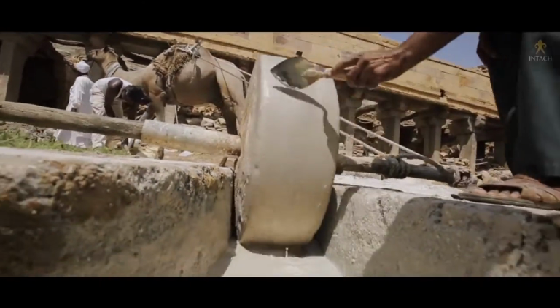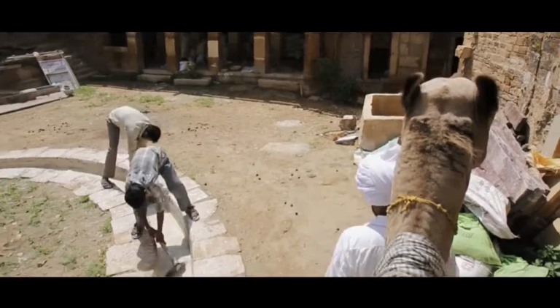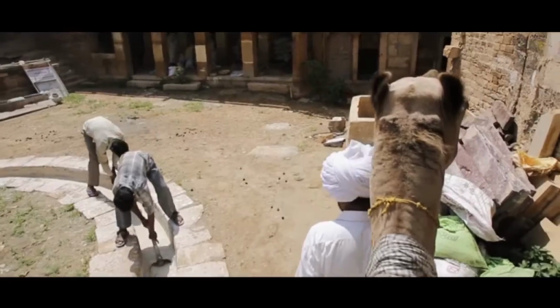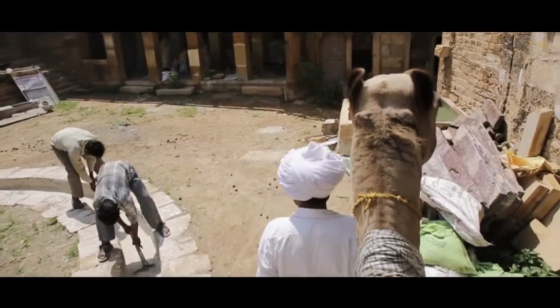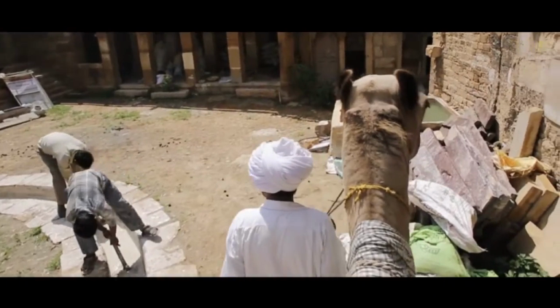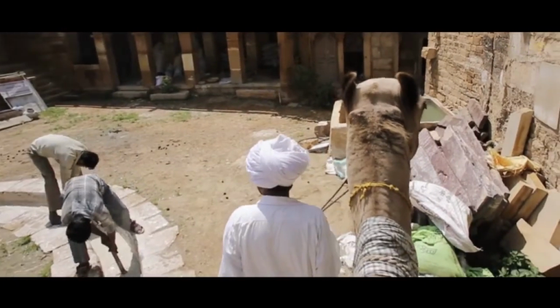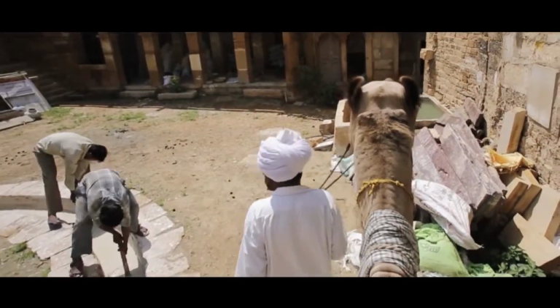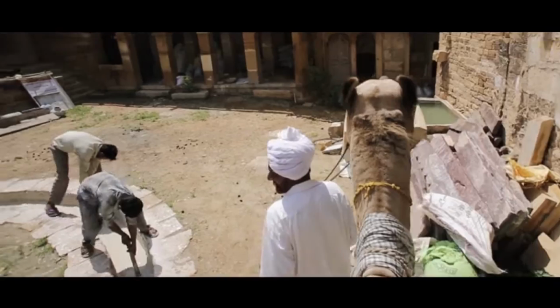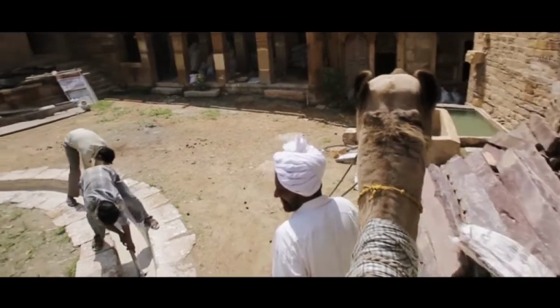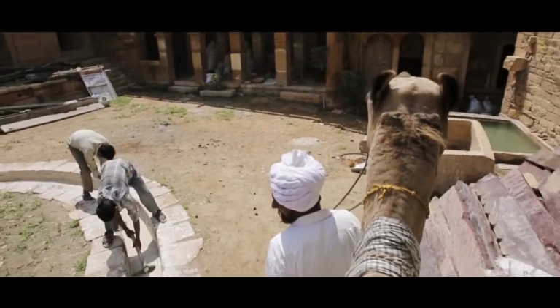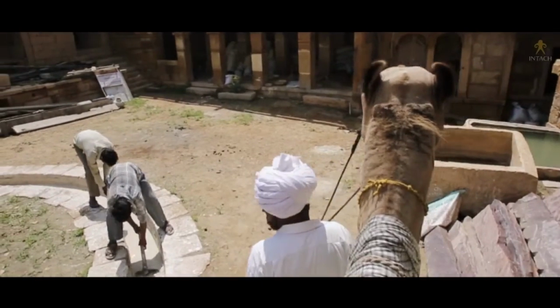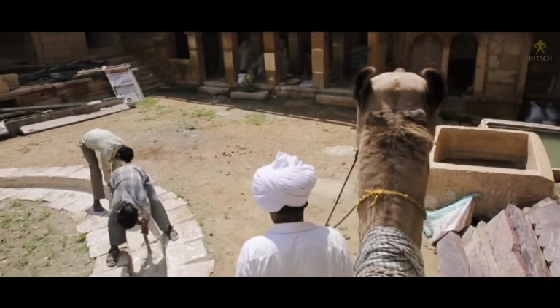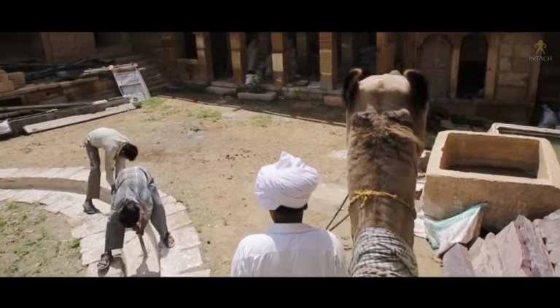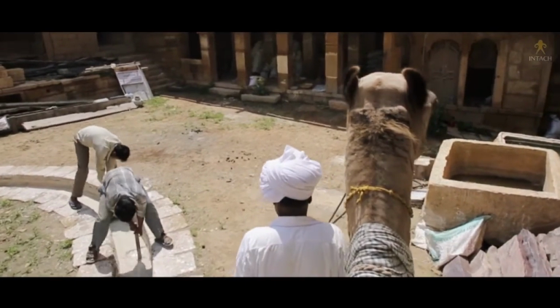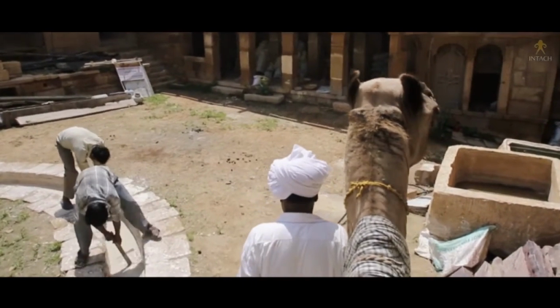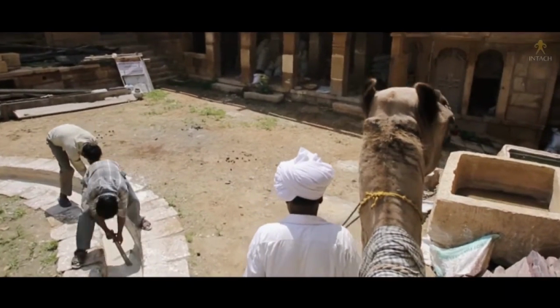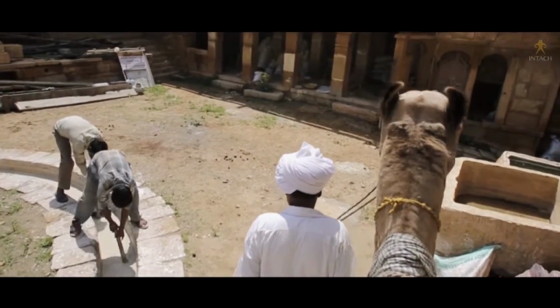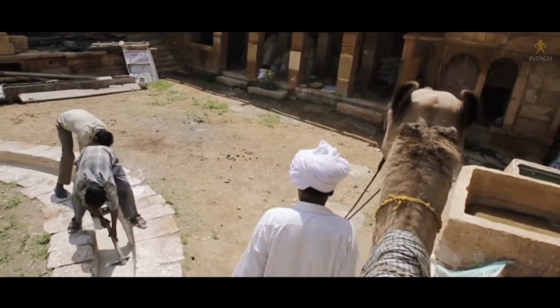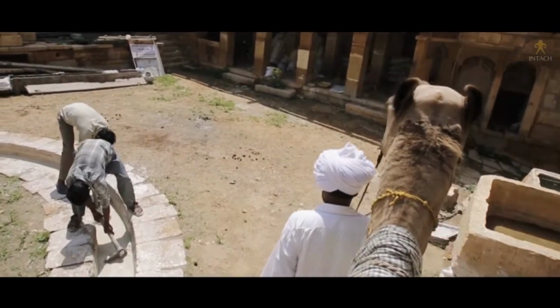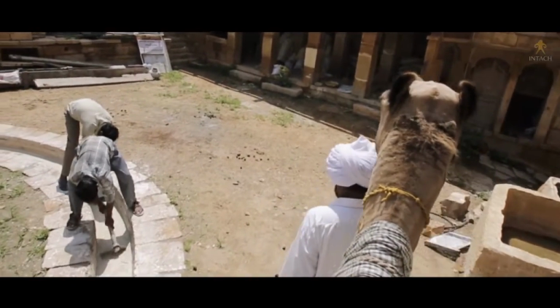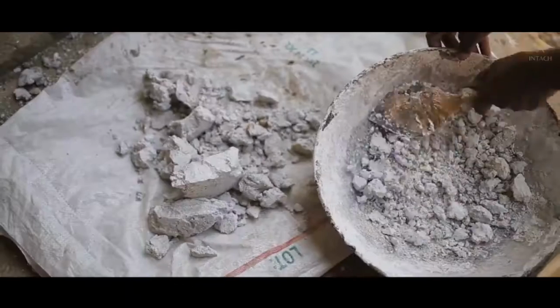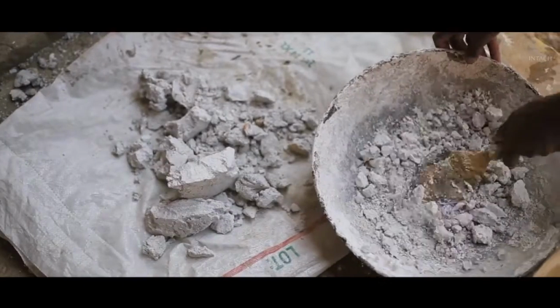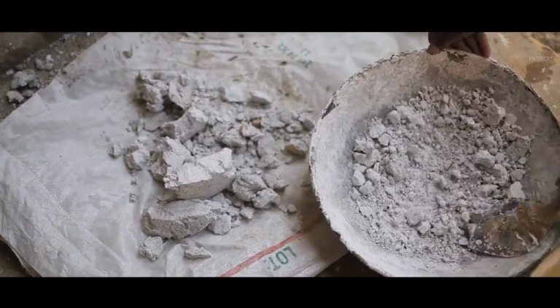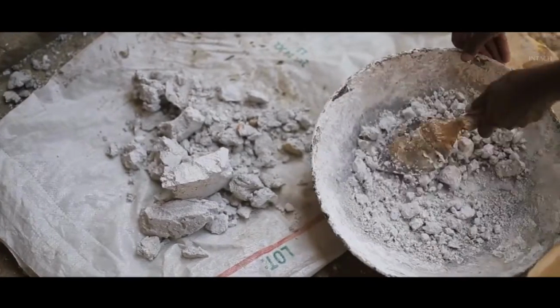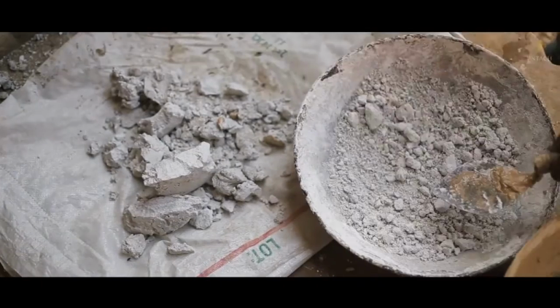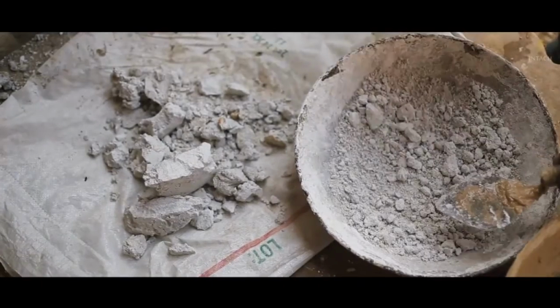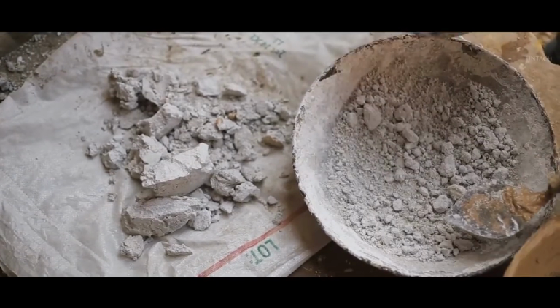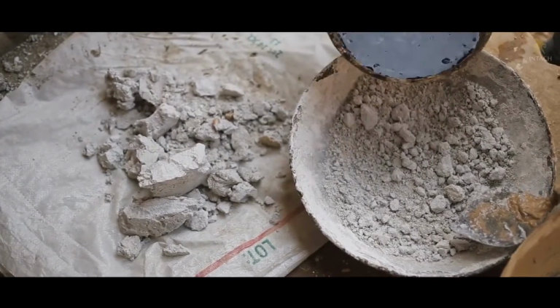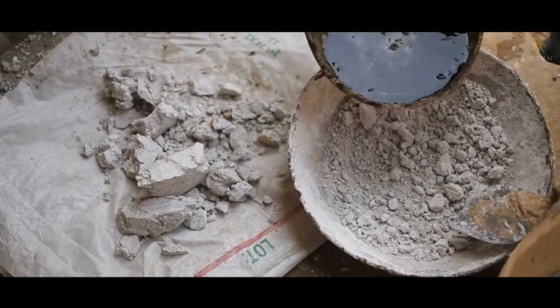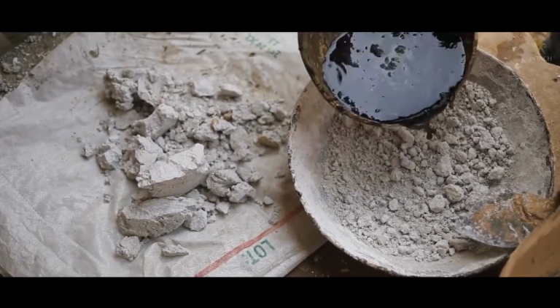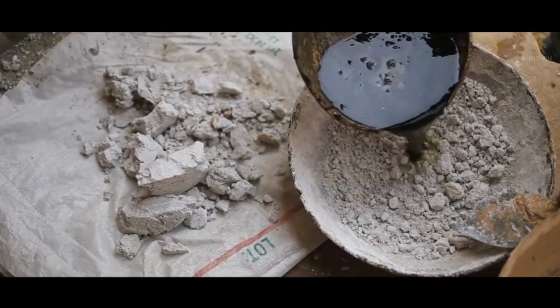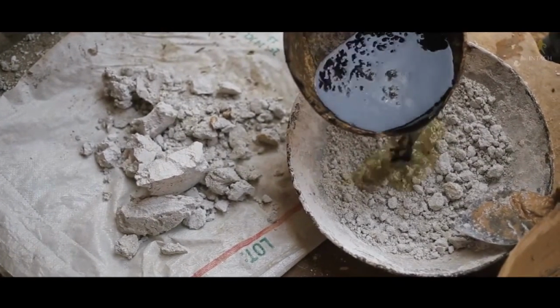Water is added to the quicklime in a process termed slaking, where it produces hydrated lime, scientifically known as calcium hydroxide.